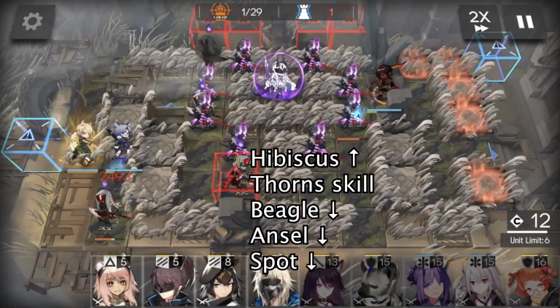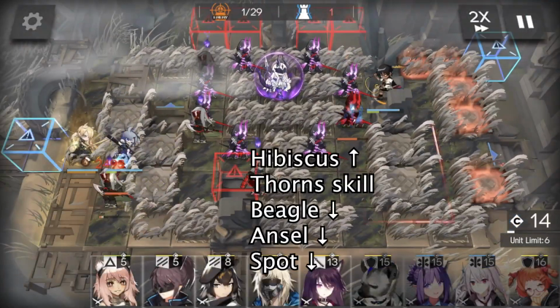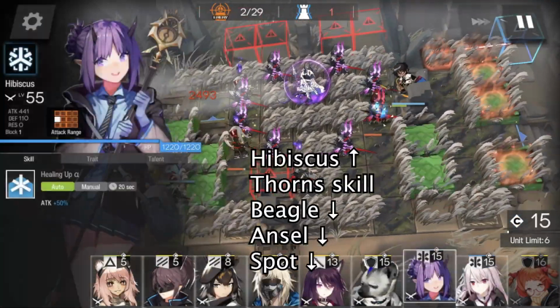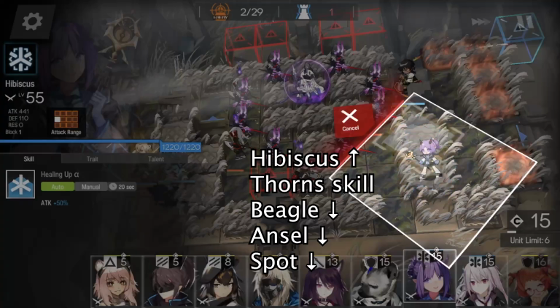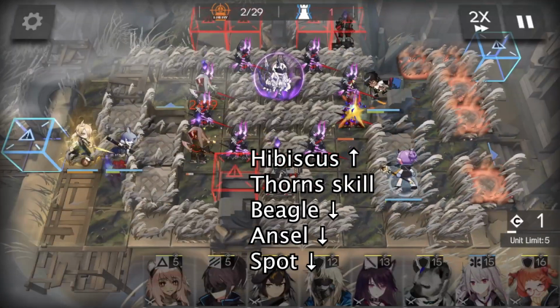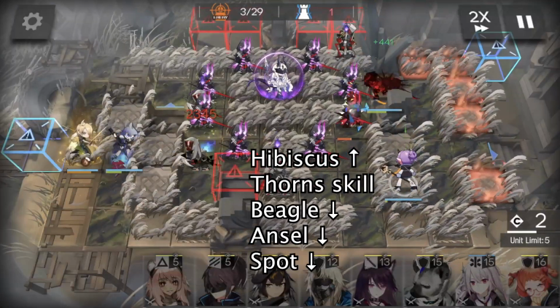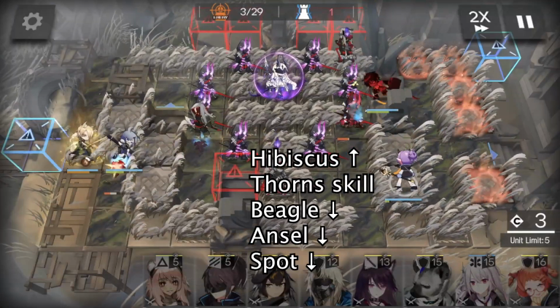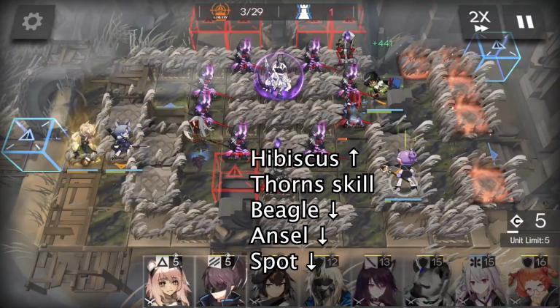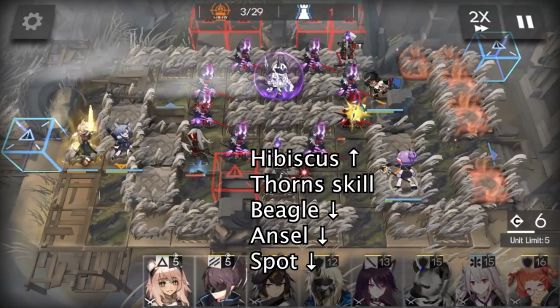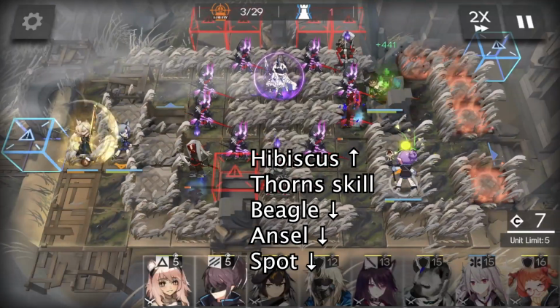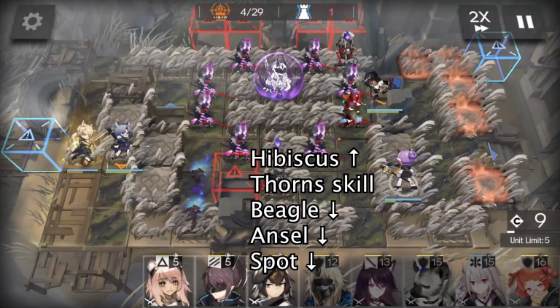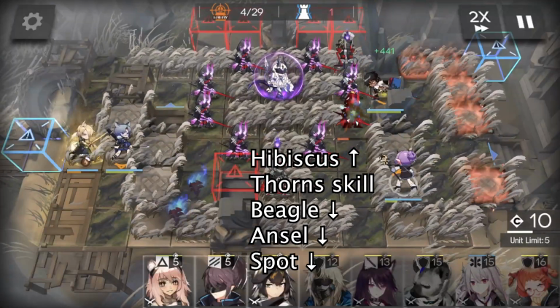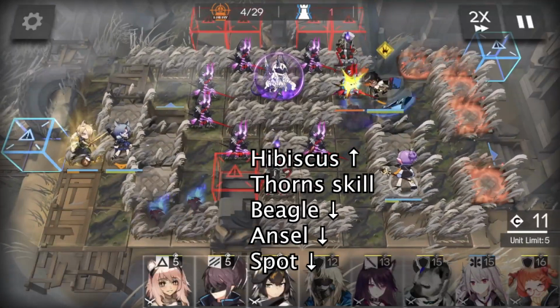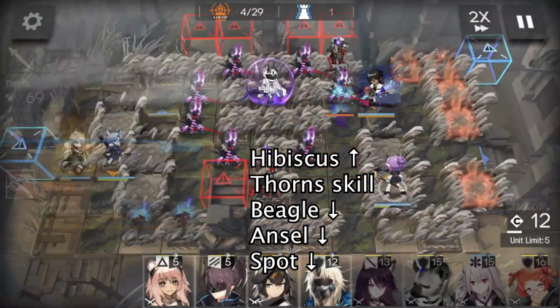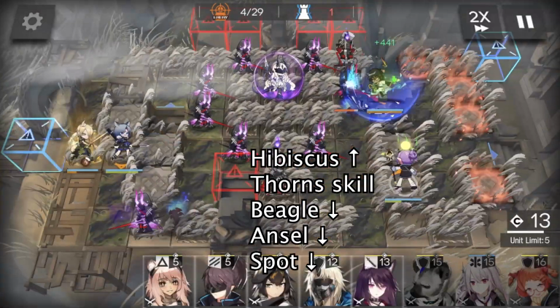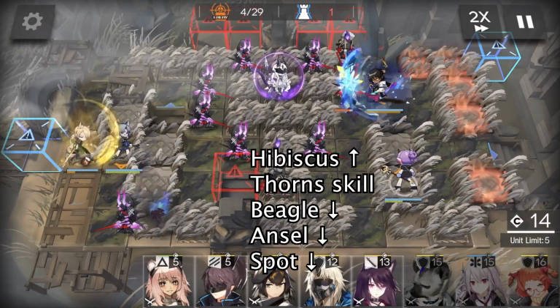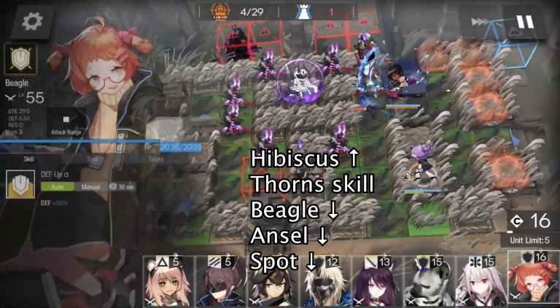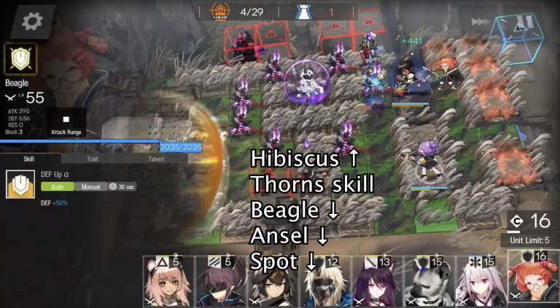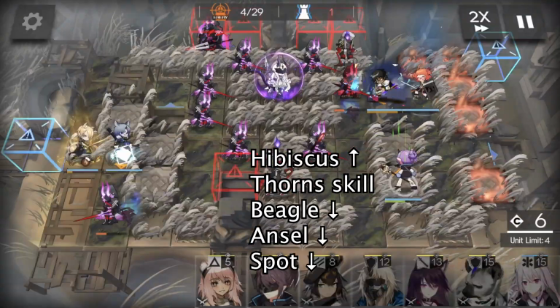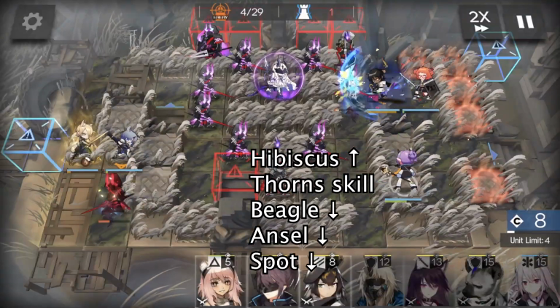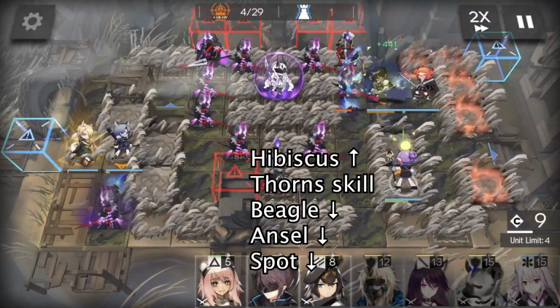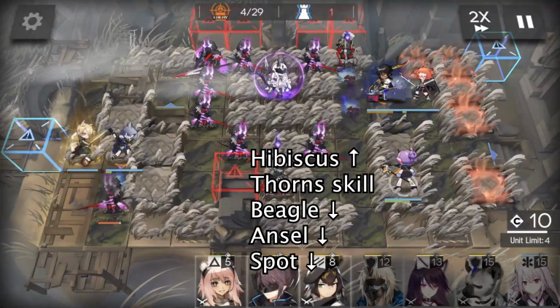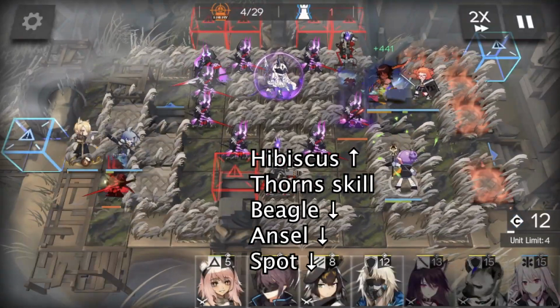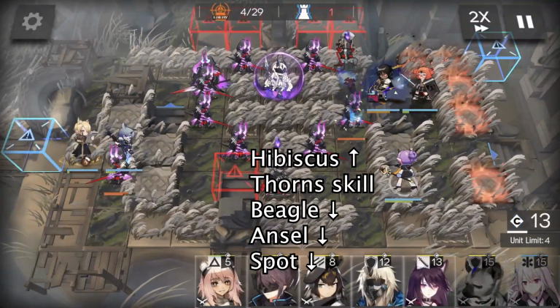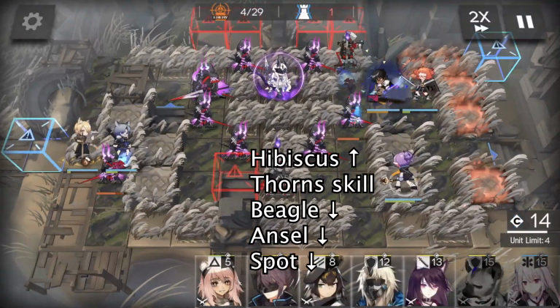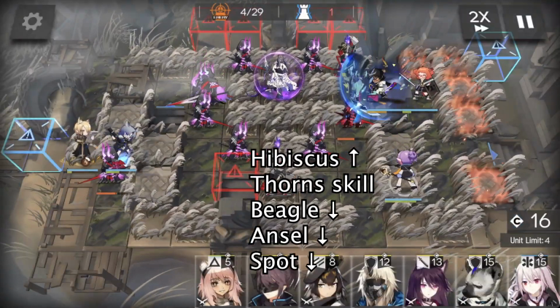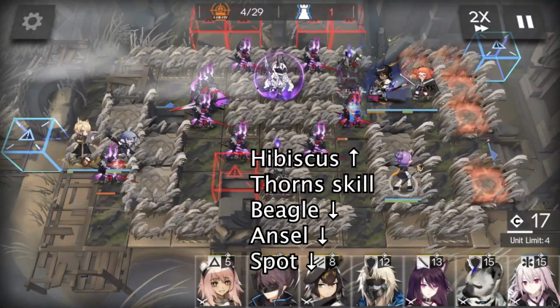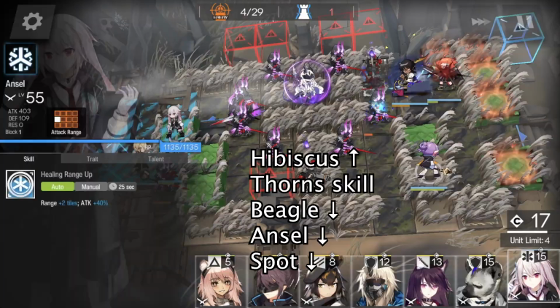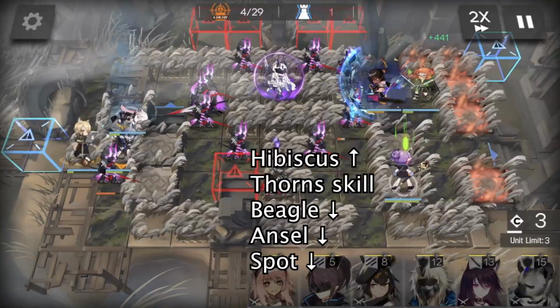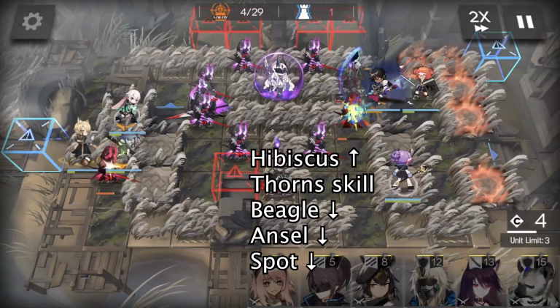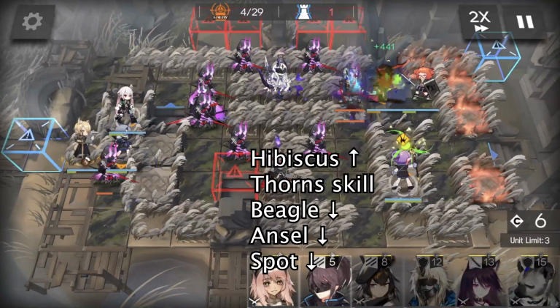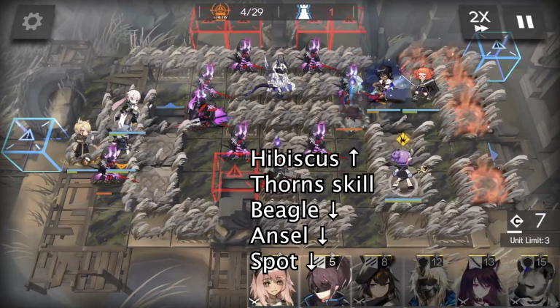Then deploy Hibiscus facing up, and use Thorns' skill when it's ready. After that, deploy Beagle facing down, Ansel facing down, and Spot facing down.